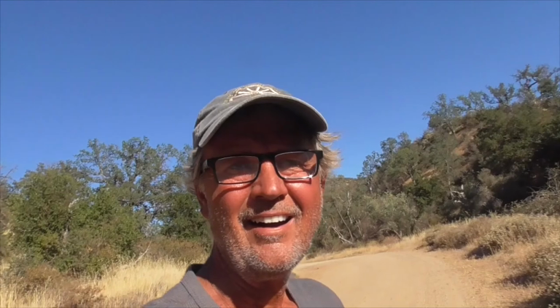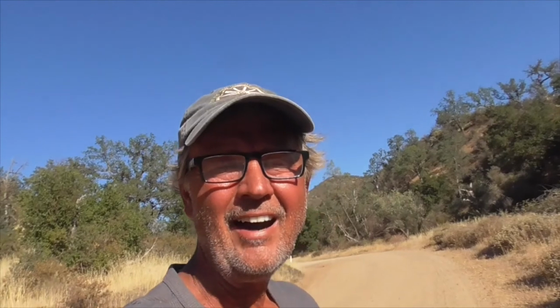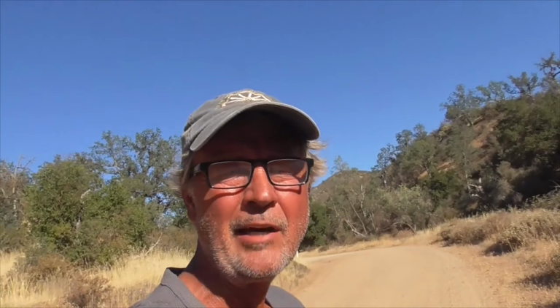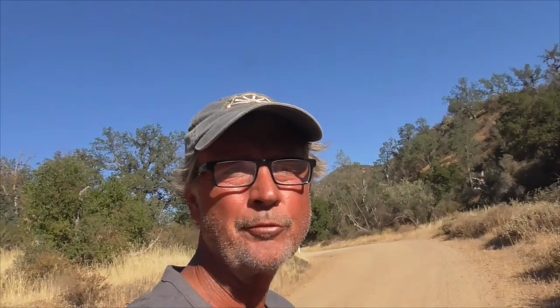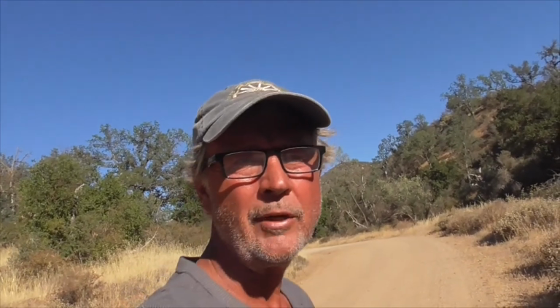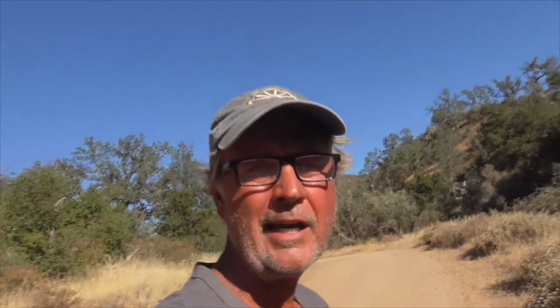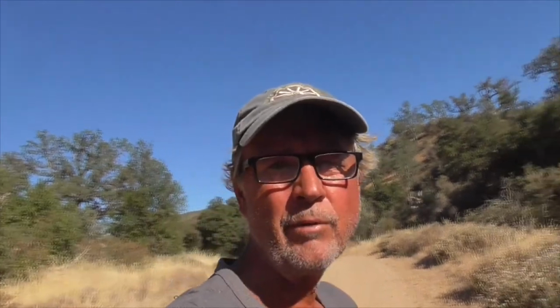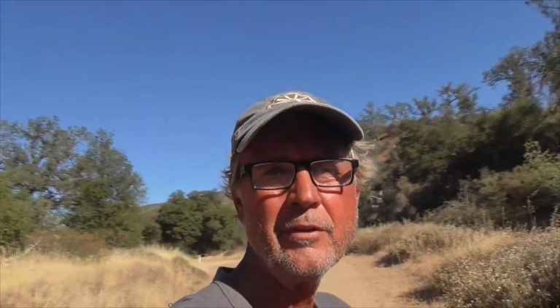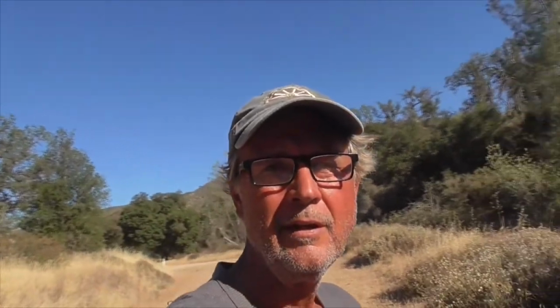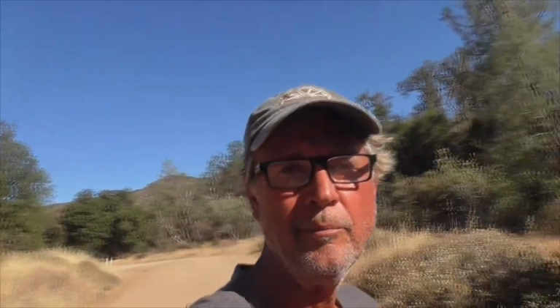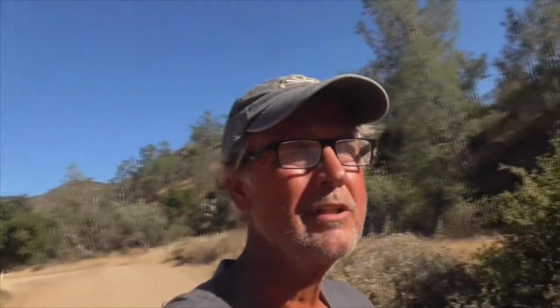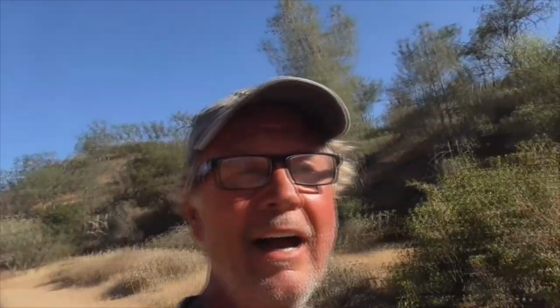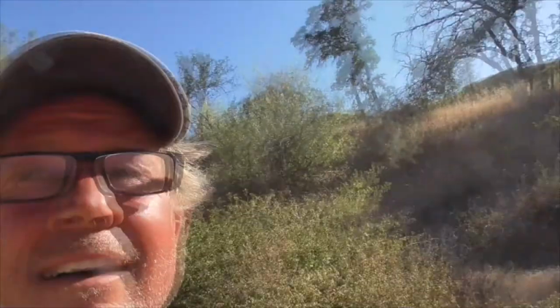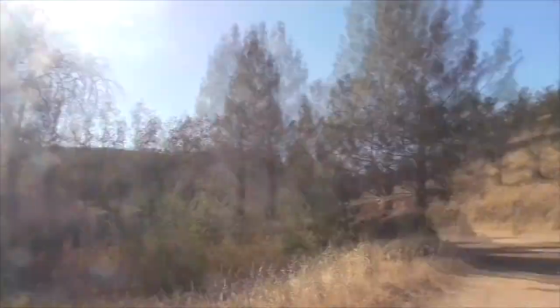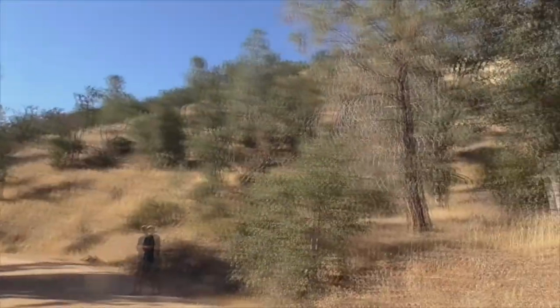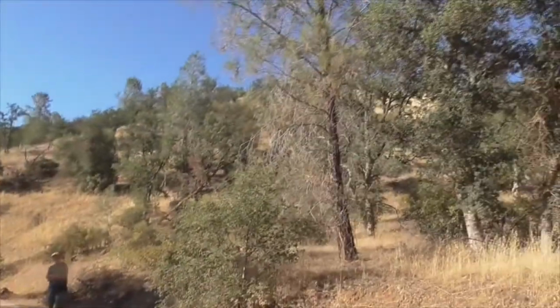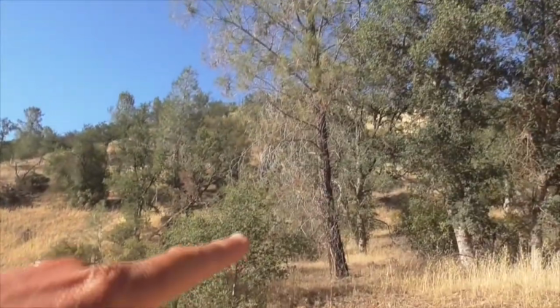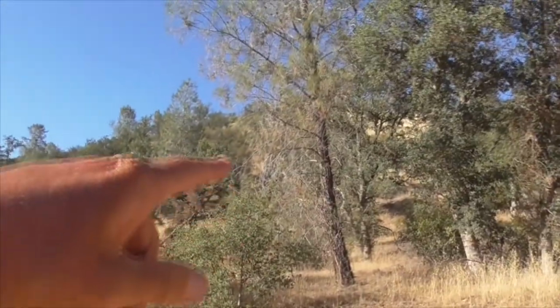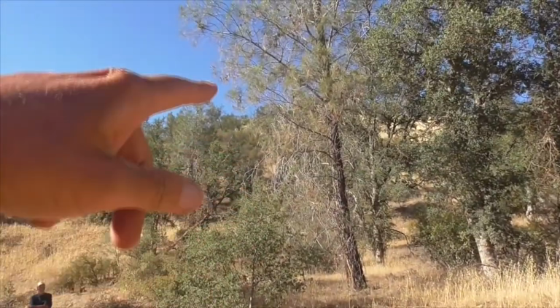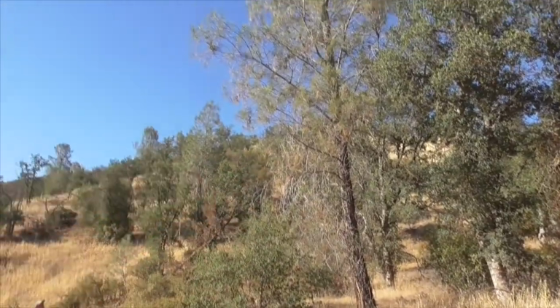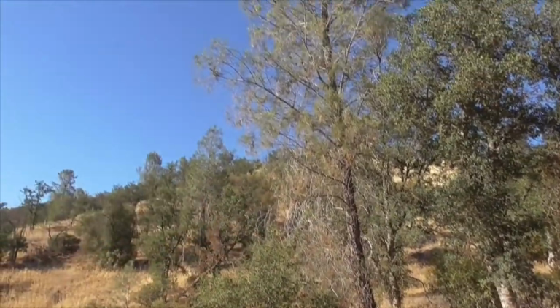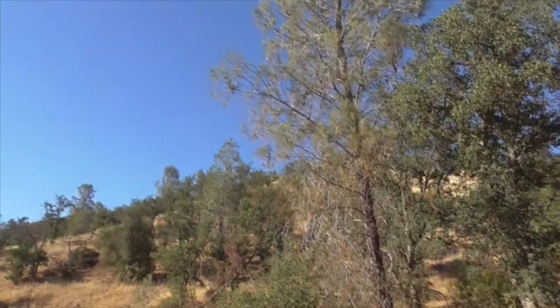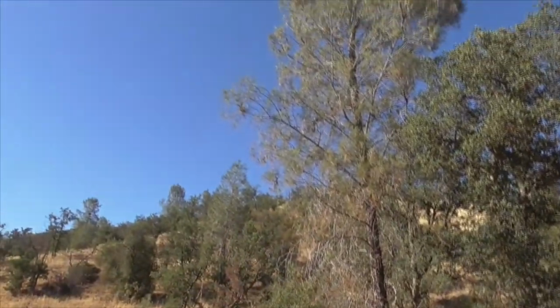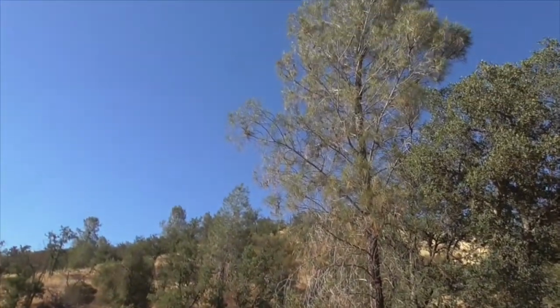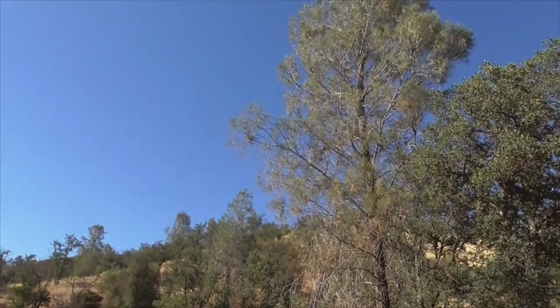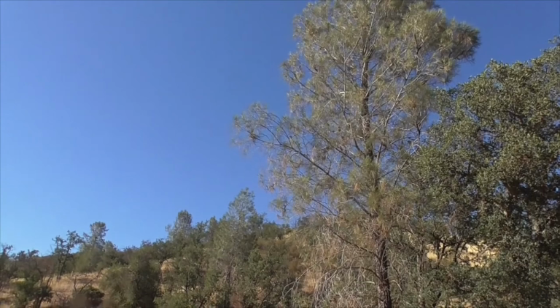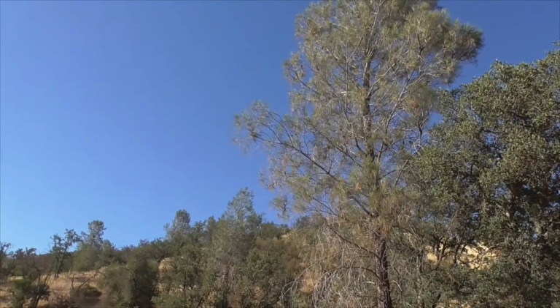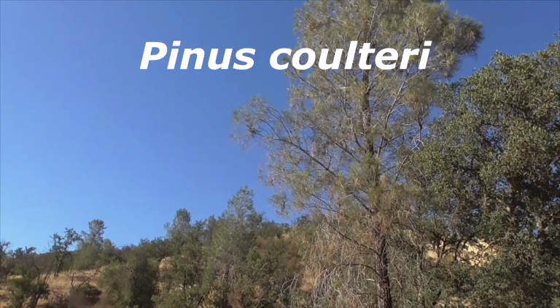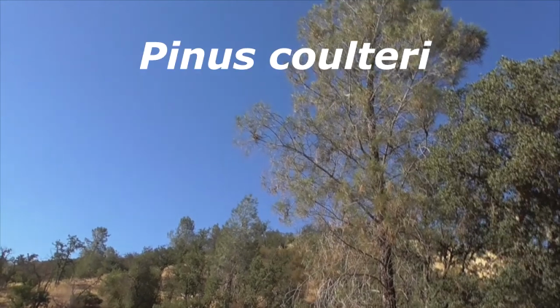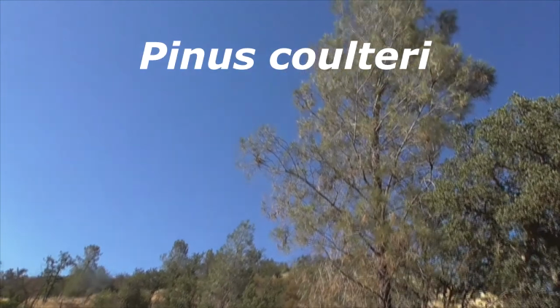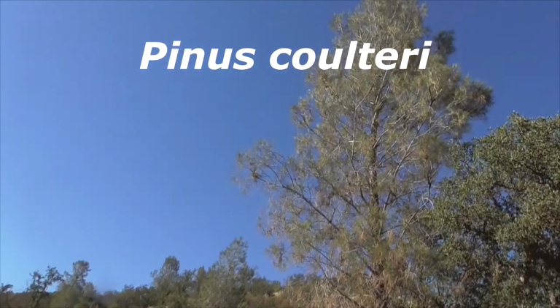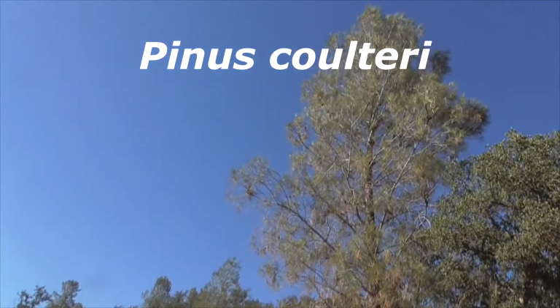Hi, today we're in Los Padres National Forest. It's the middle of July. We're looking at this guy here. This is a coulter pine, Pinus coulteri.